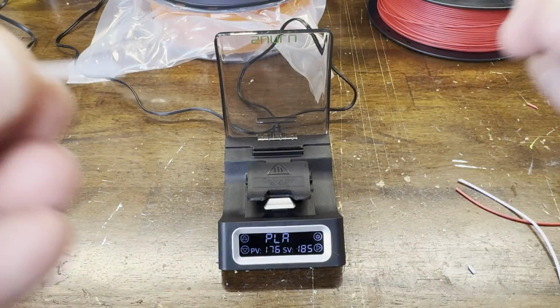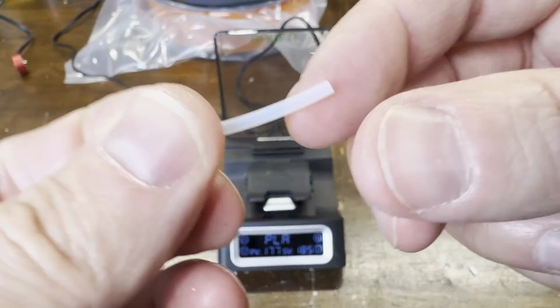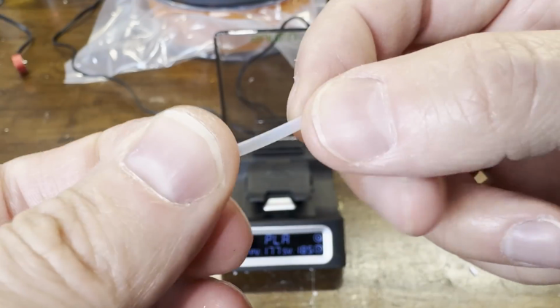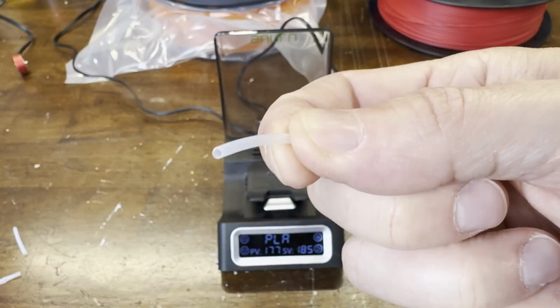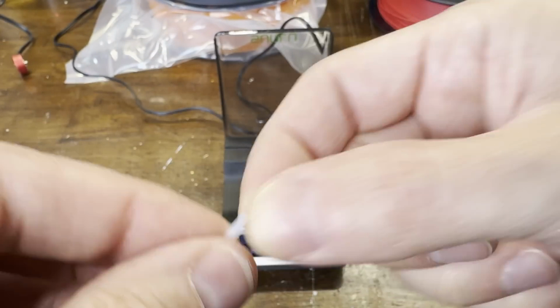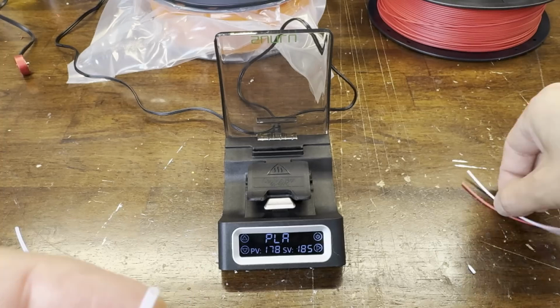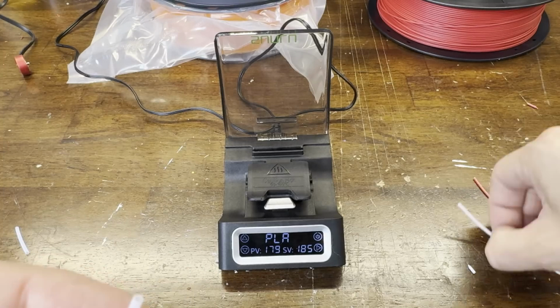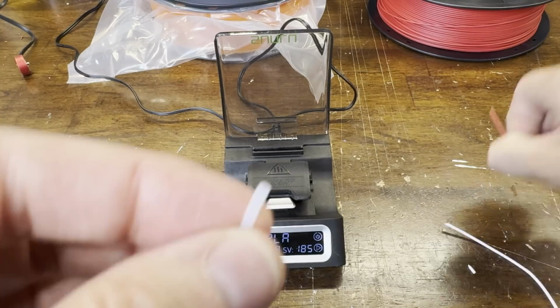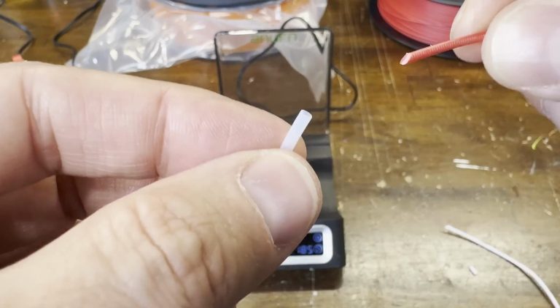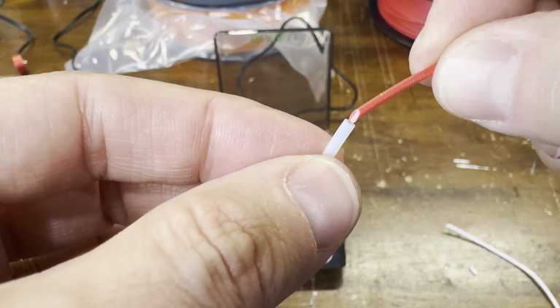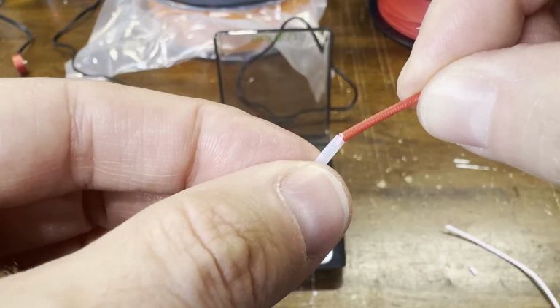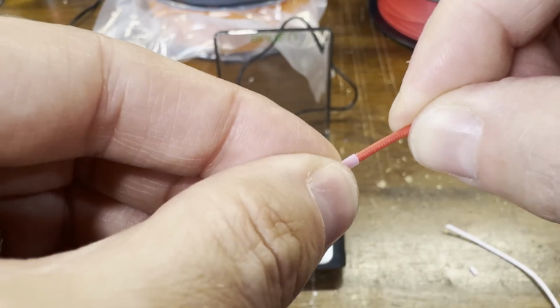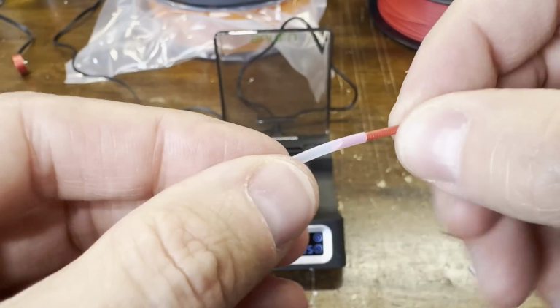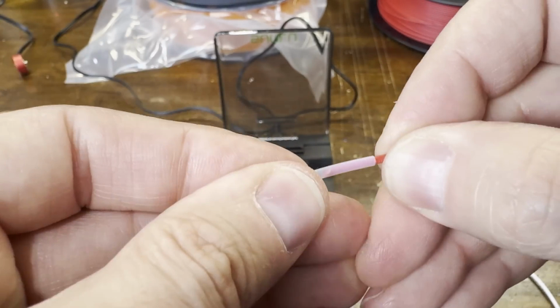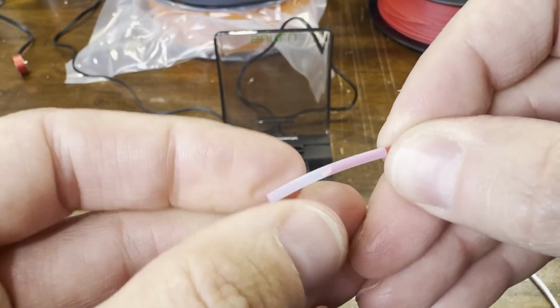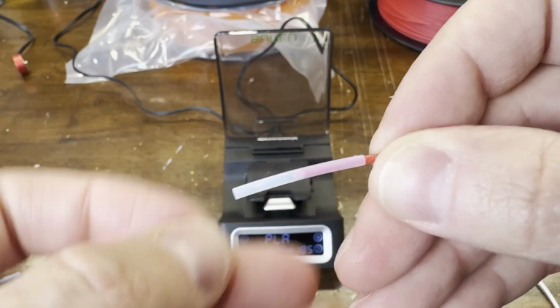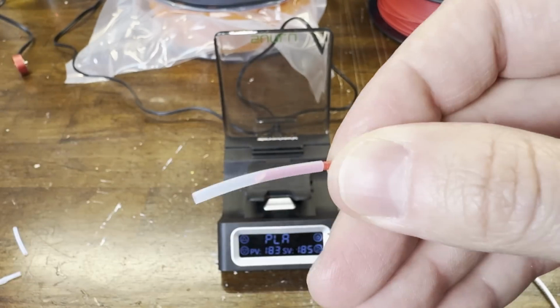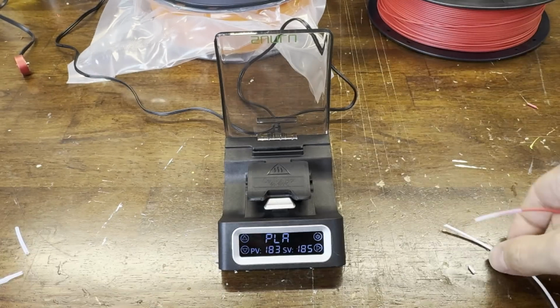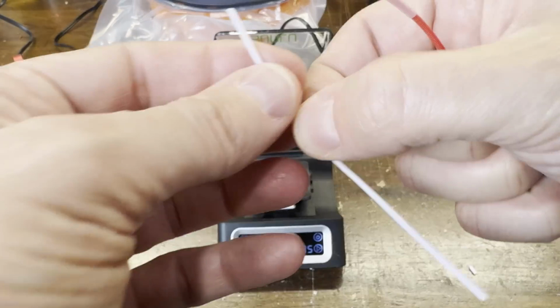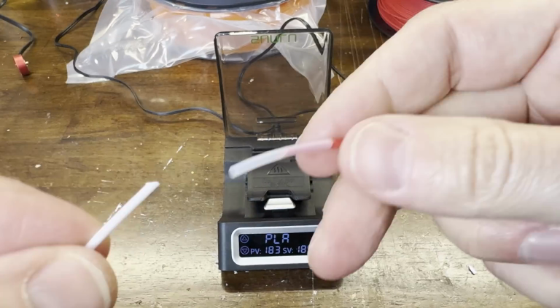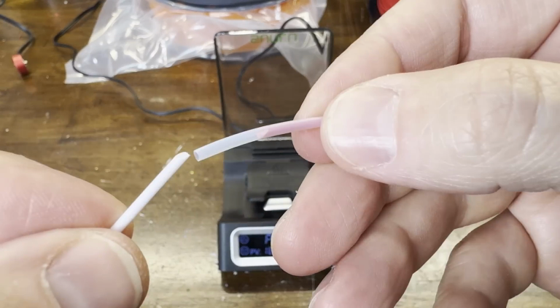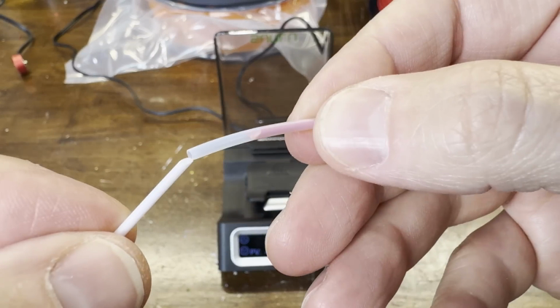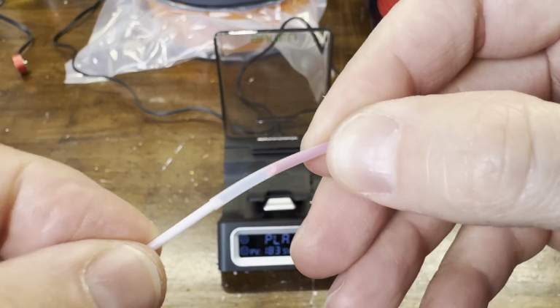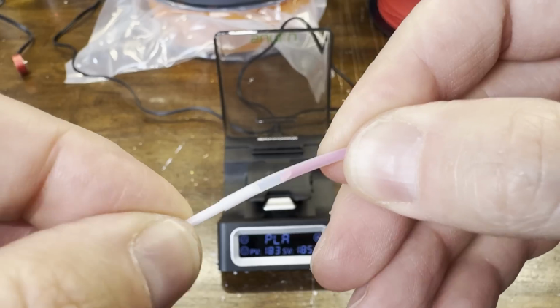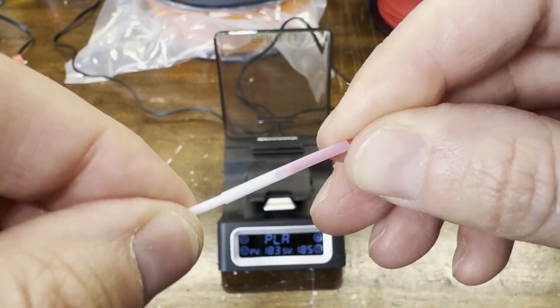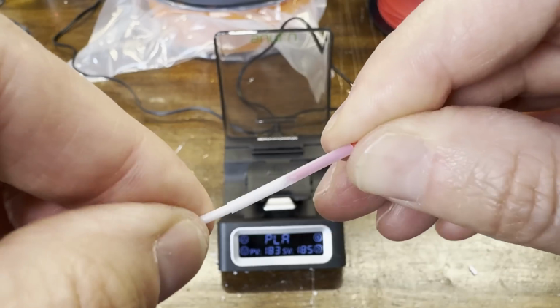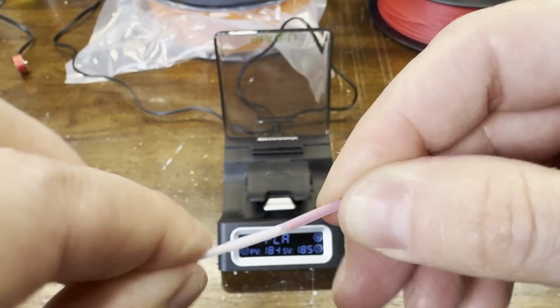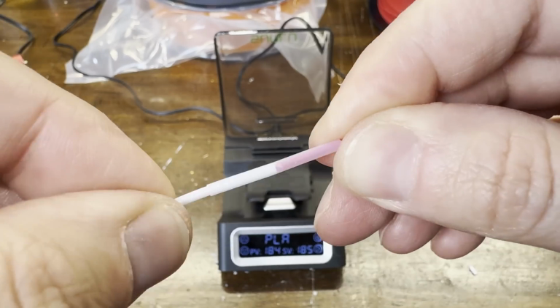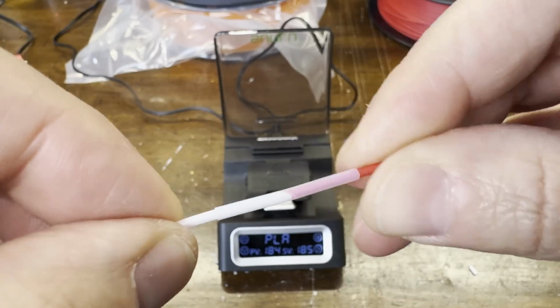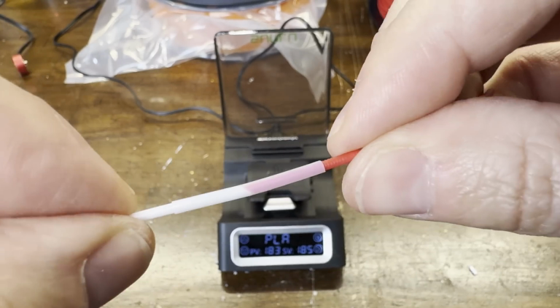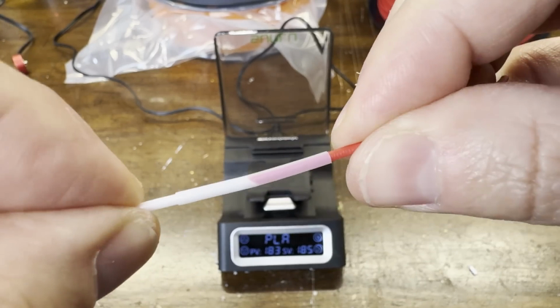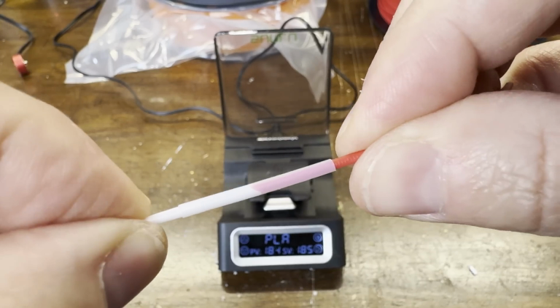Next, you slide one of the tube connectors over the filament — this will hold the filament aligned while it heats up and melts. When inserting the filaments, you want to make sure the angles line up properly so they're sitting flat against each other.